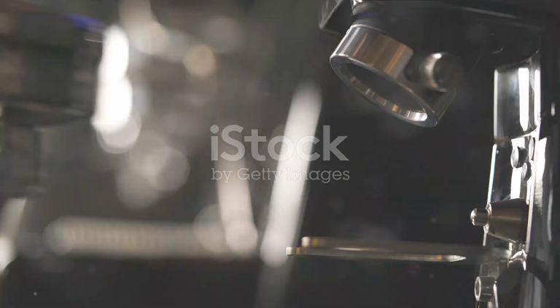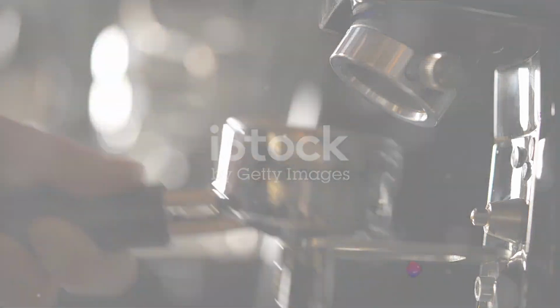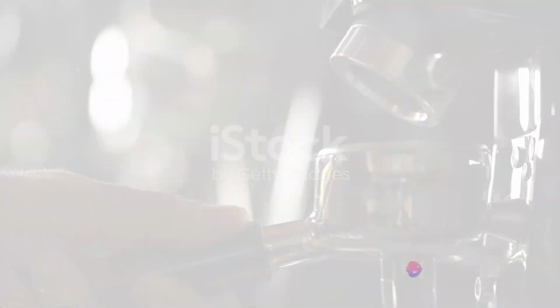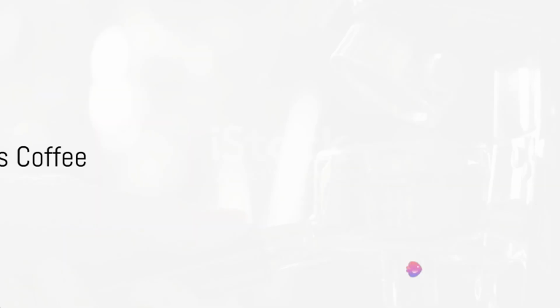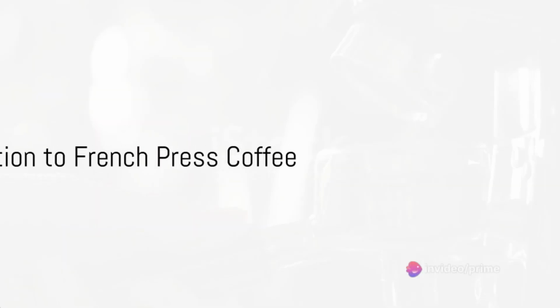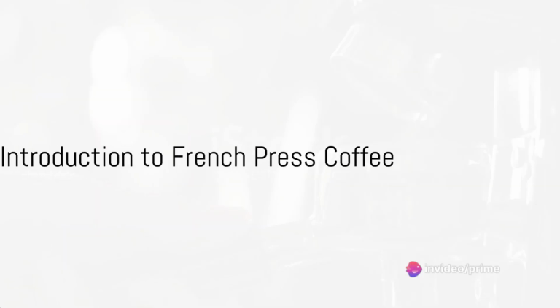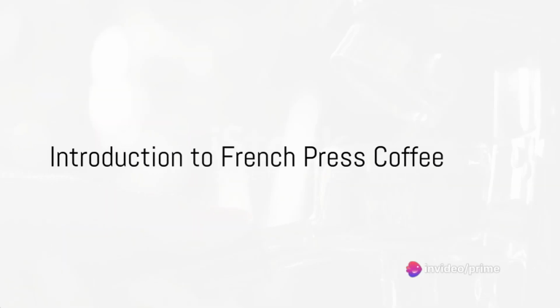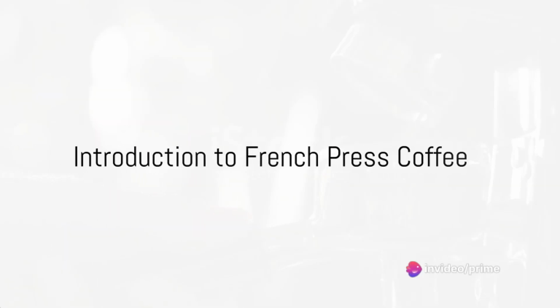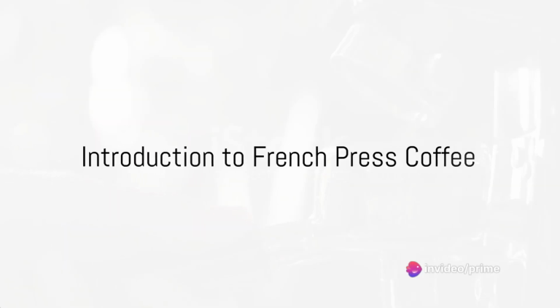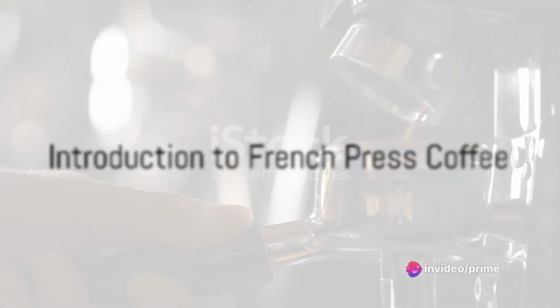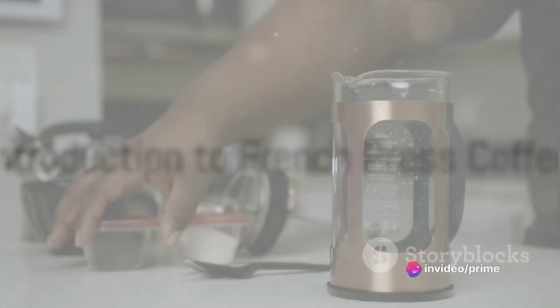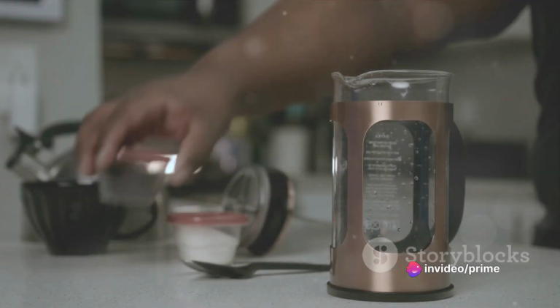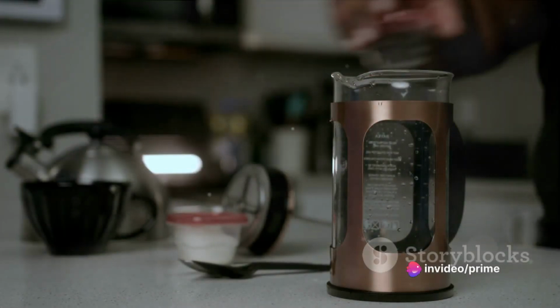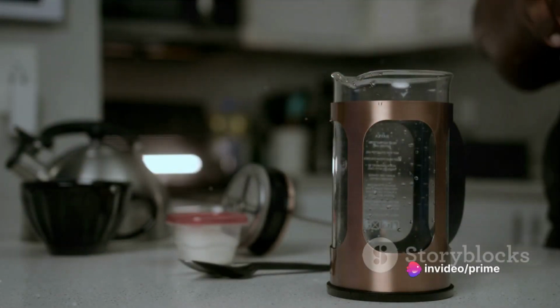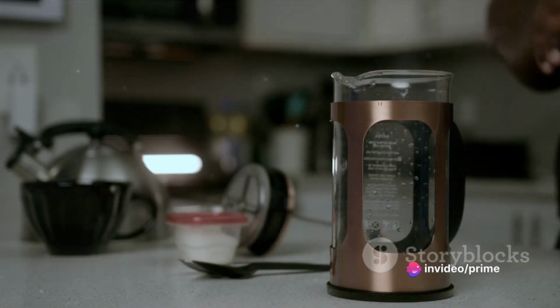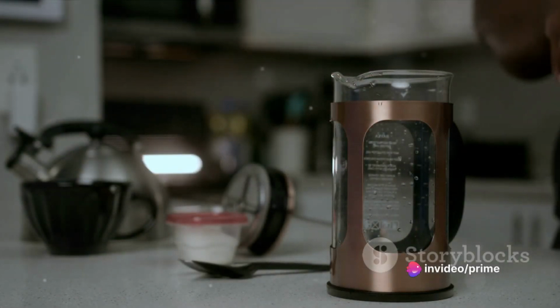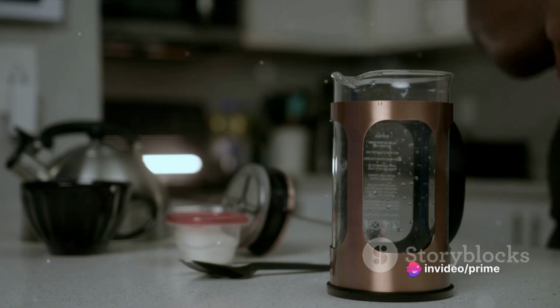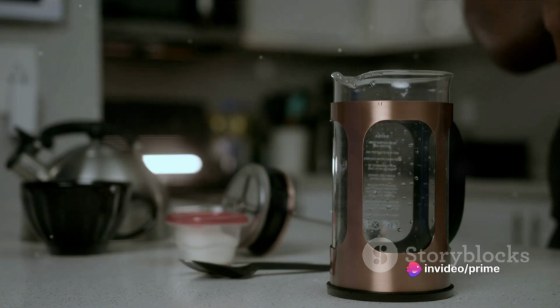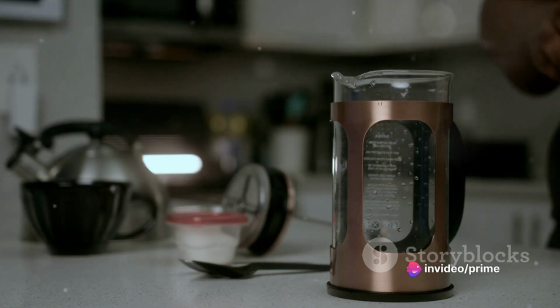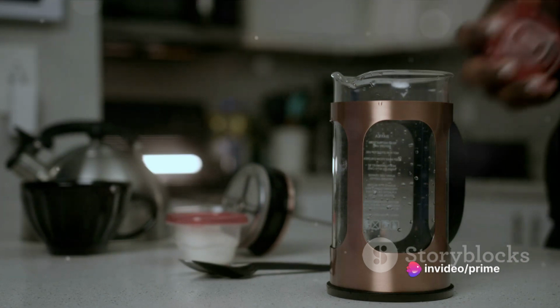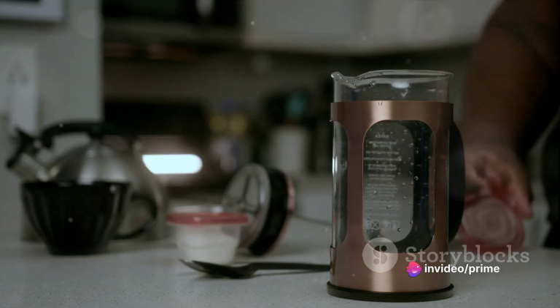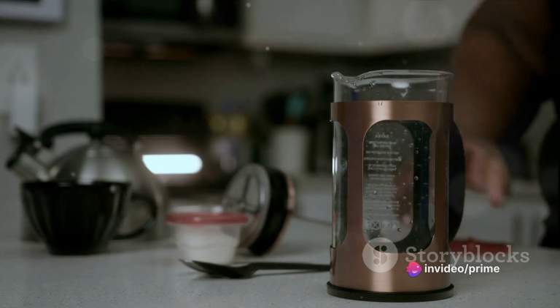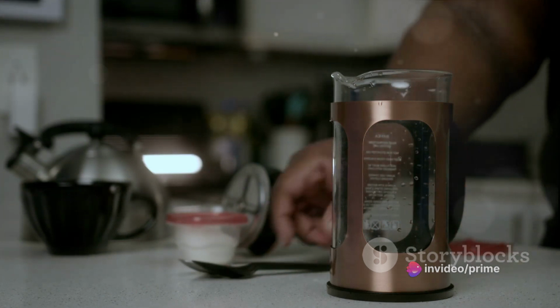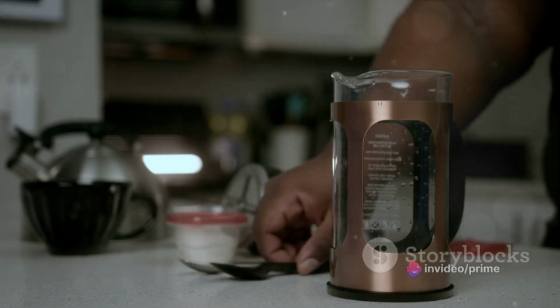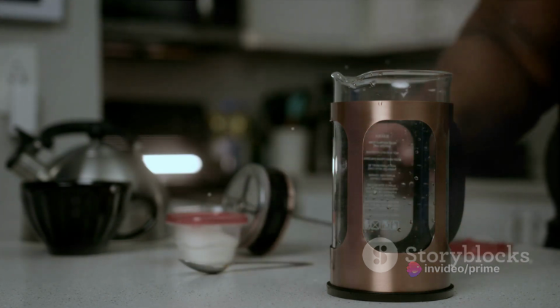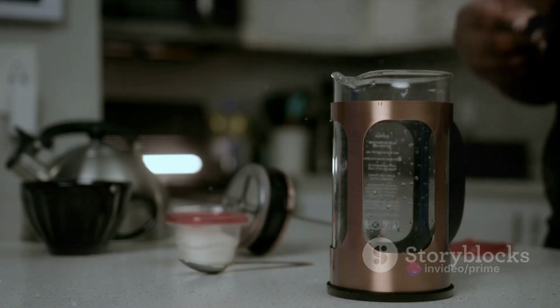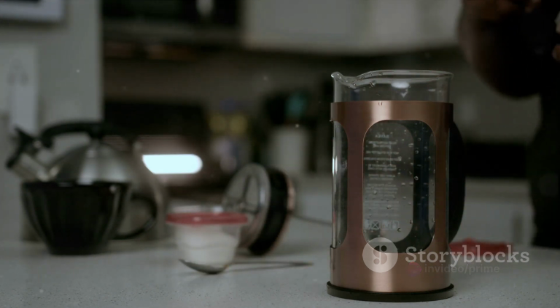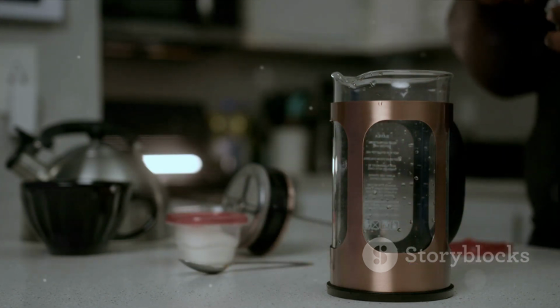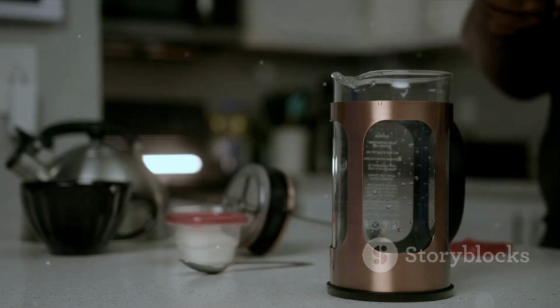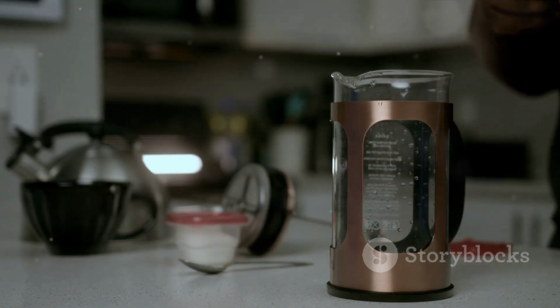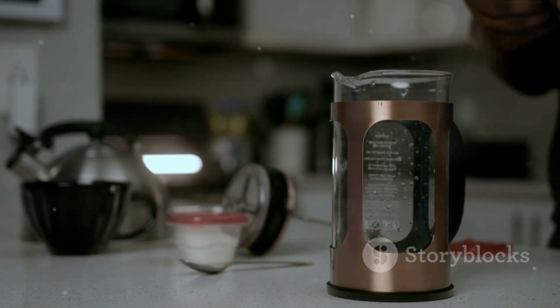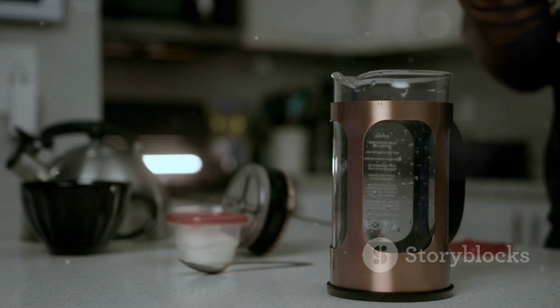Ever pondered the art of crafting the perfect cup of coffee using a French press? Dive into the world of rich, smooth, and full-bodied coffee as we unravel the secrets behind this timeless brewing method.